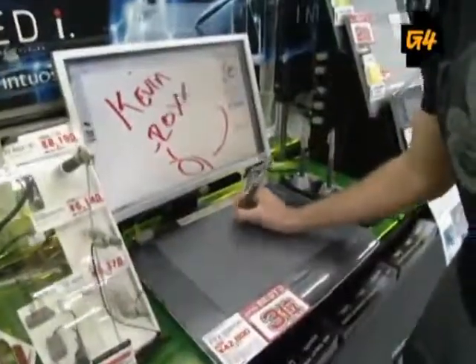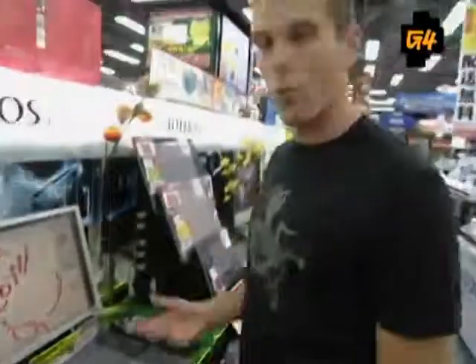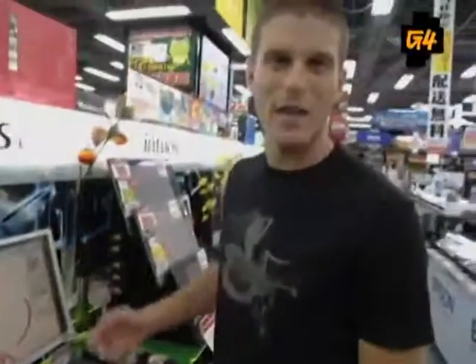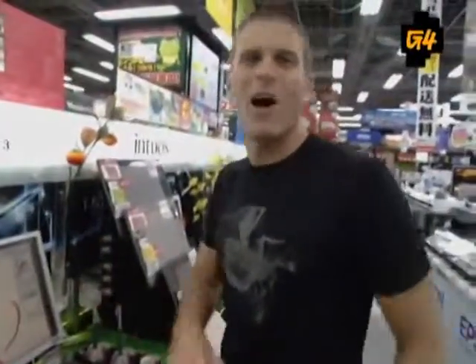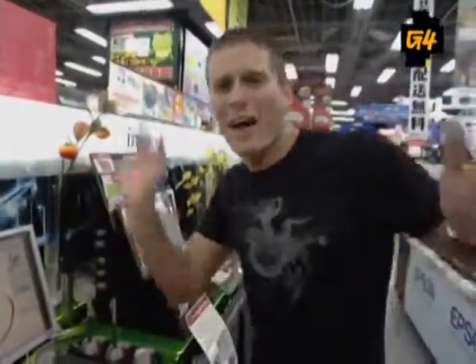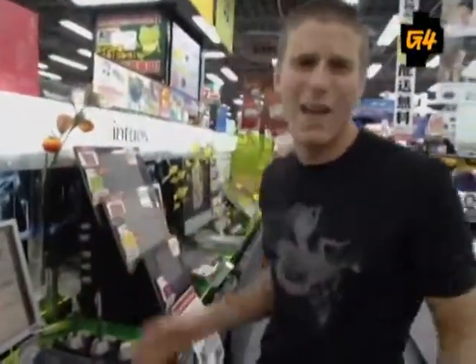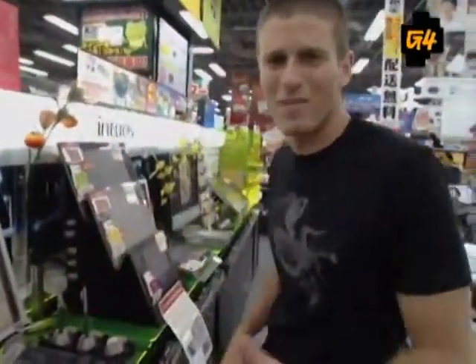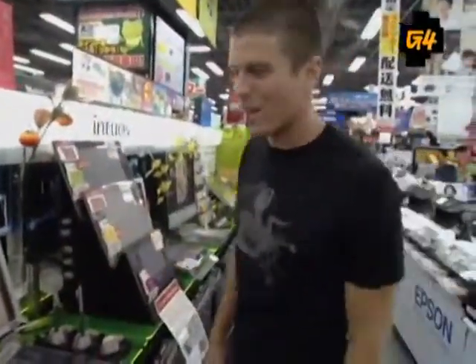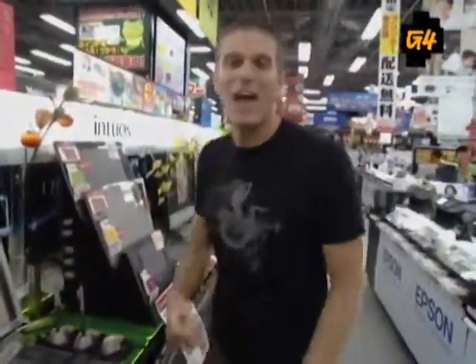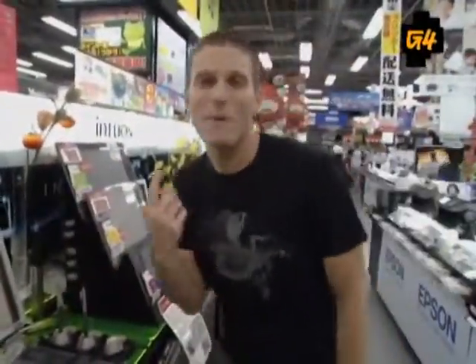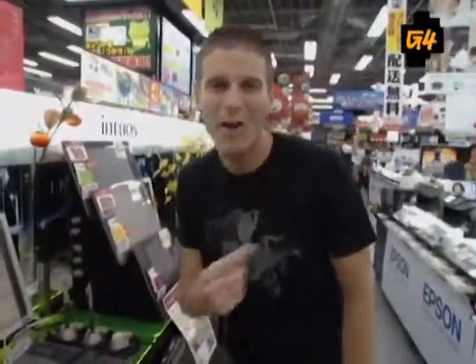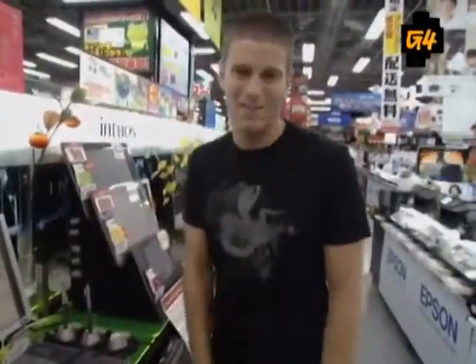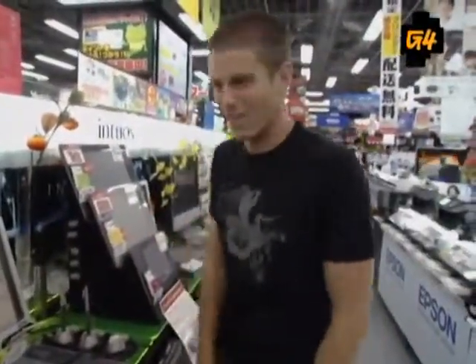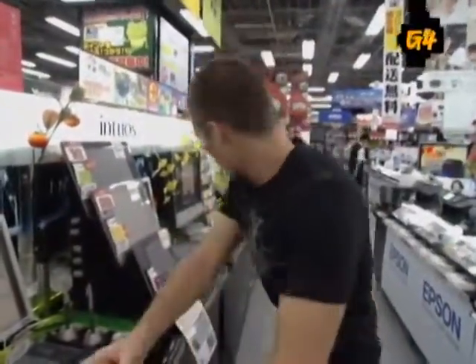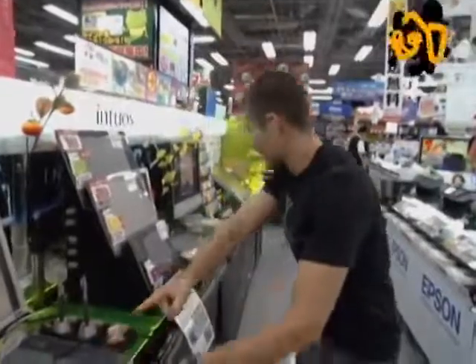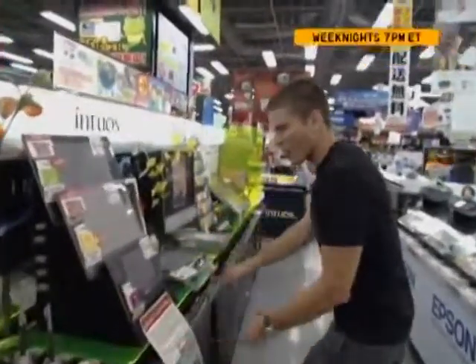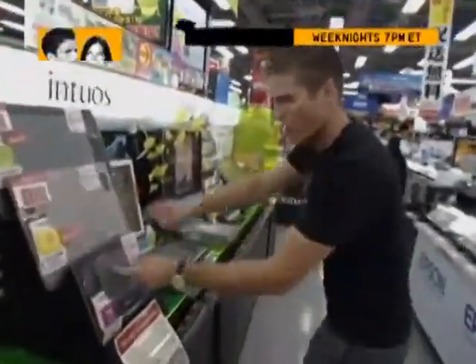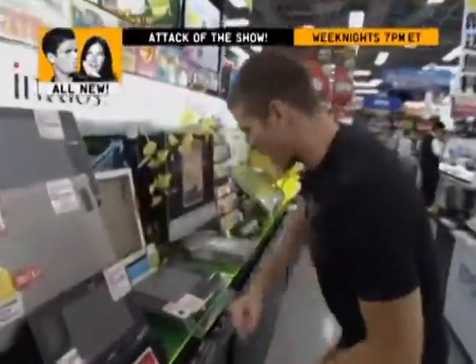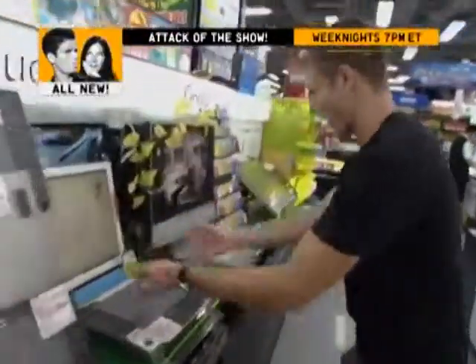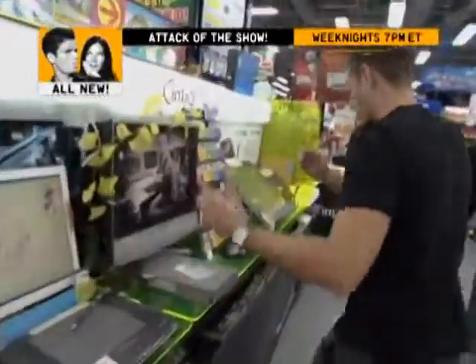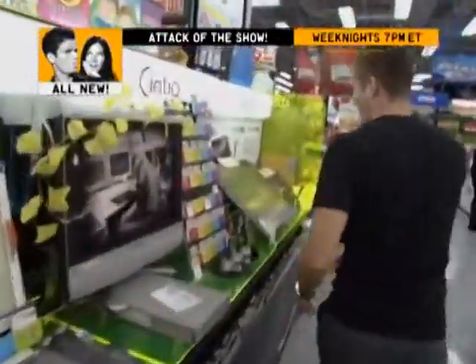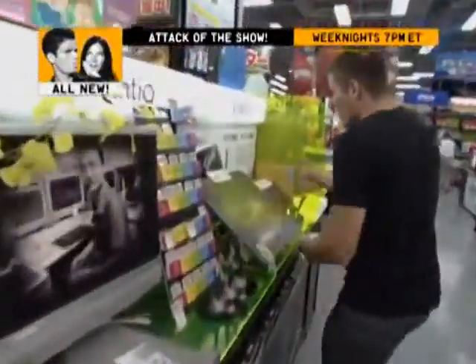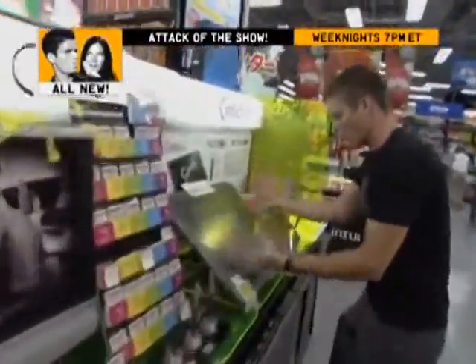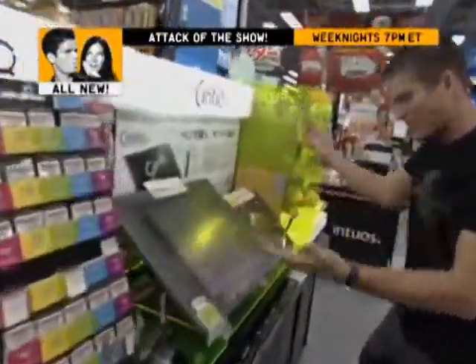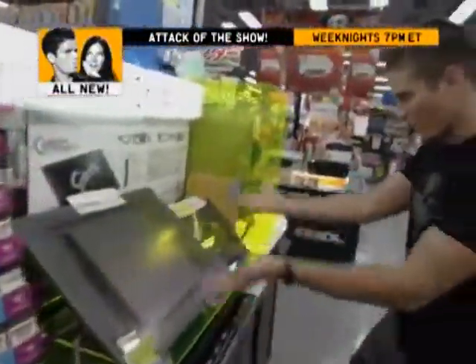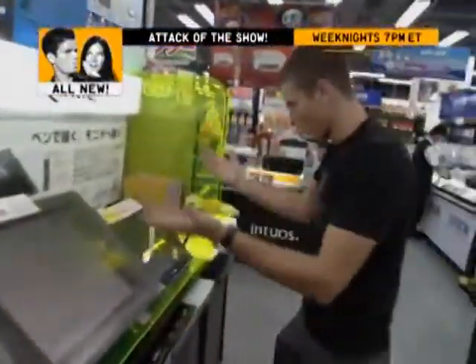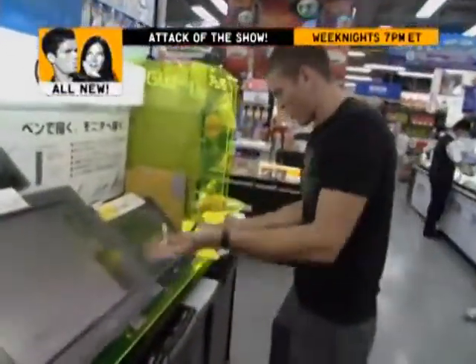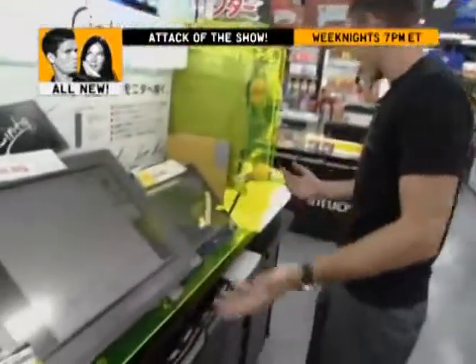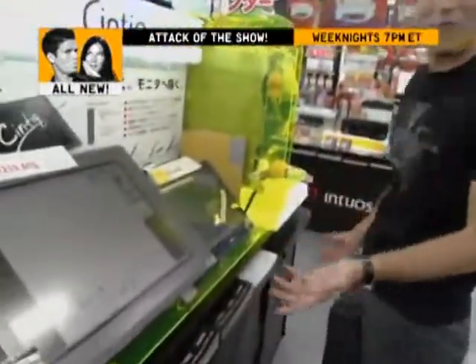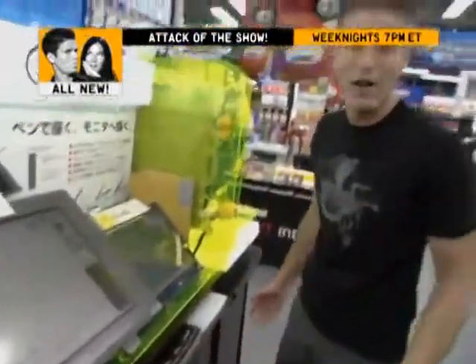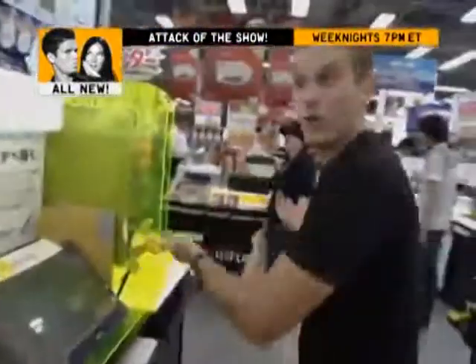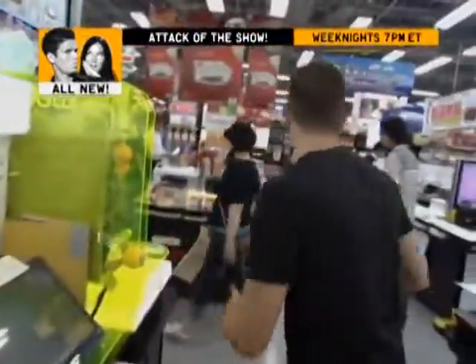Wacom tablets. They have them in the States — maybe one in the States. Here you find an entire row. They've got tiny Wacoms, bigger Wacoms, the Cintiq. There's a thousand and one of them, they're everywhere.